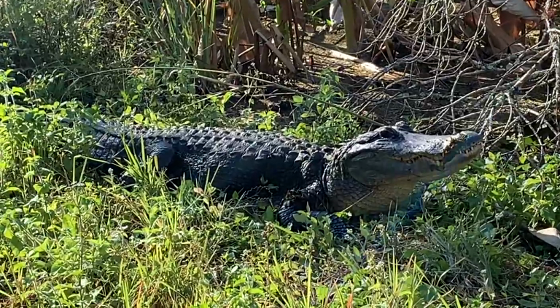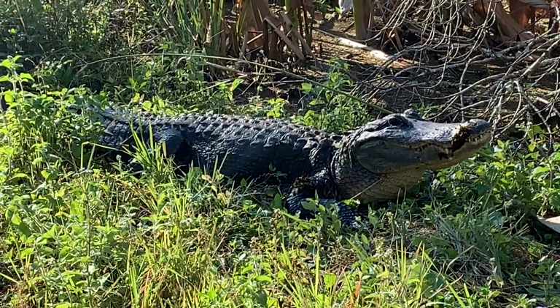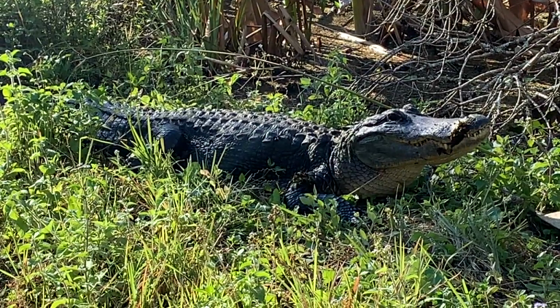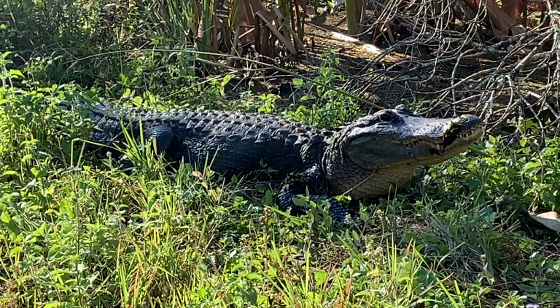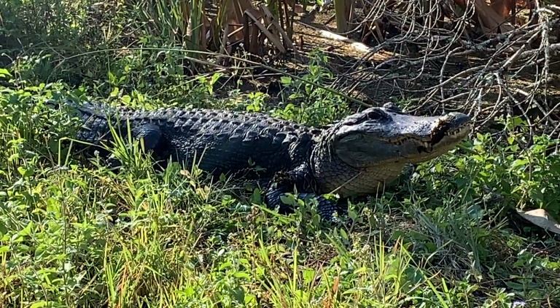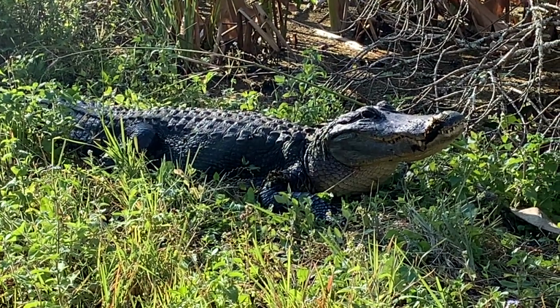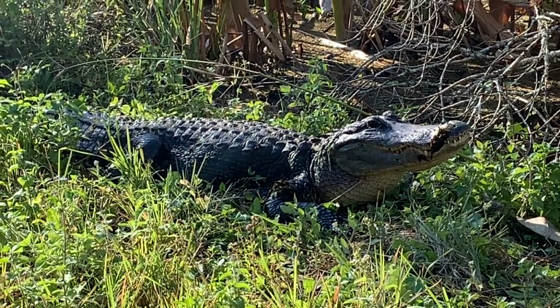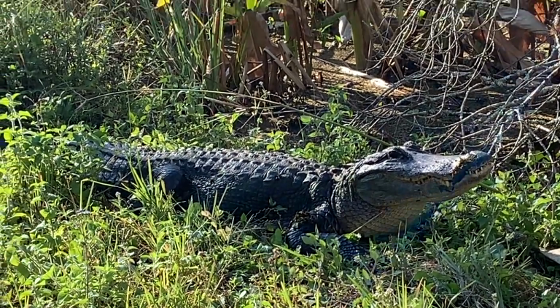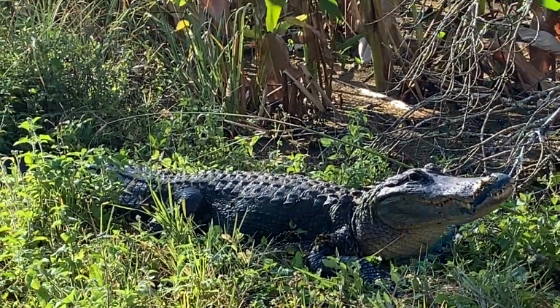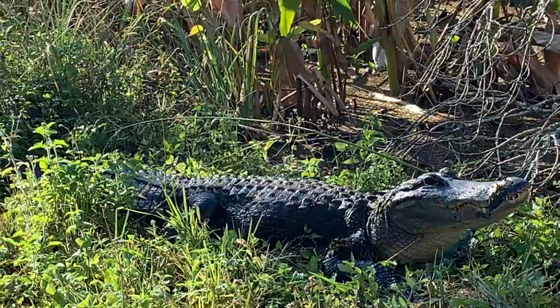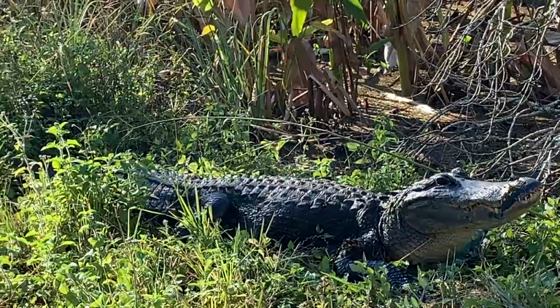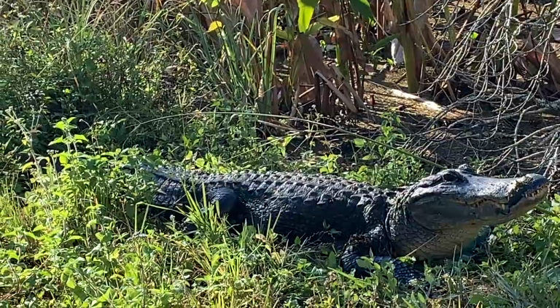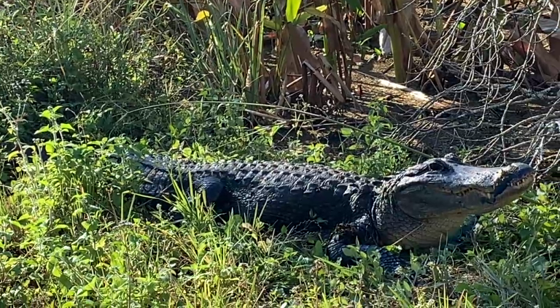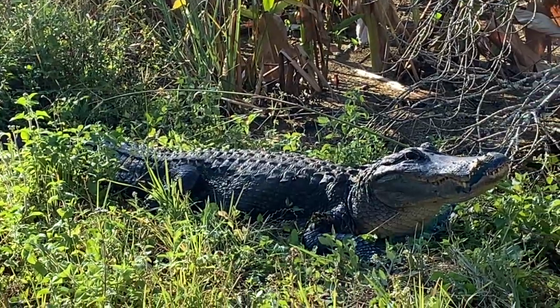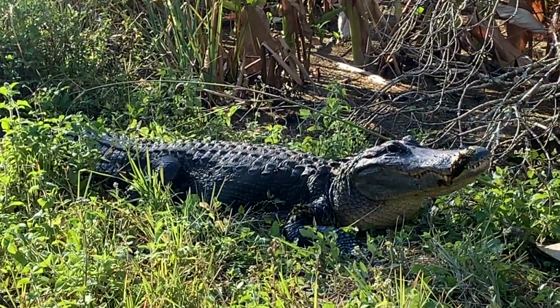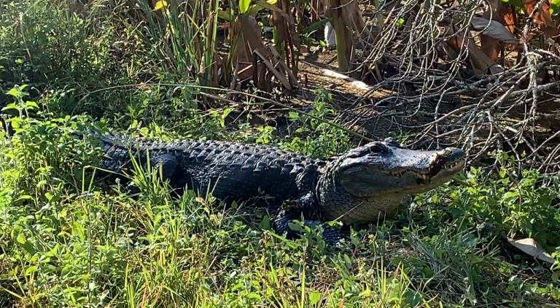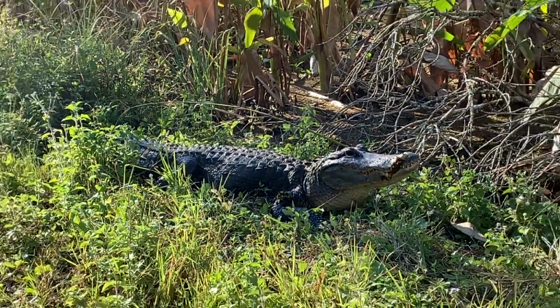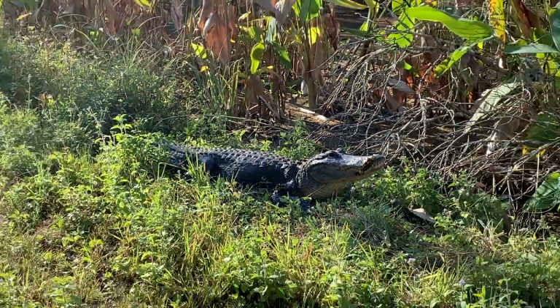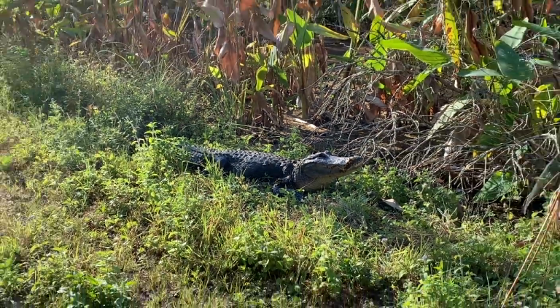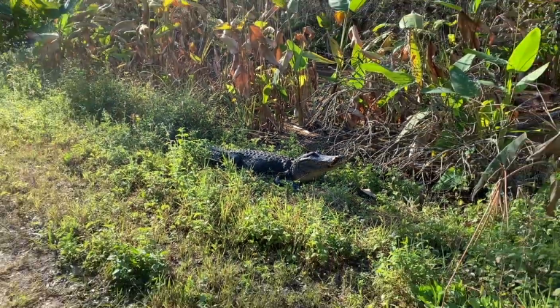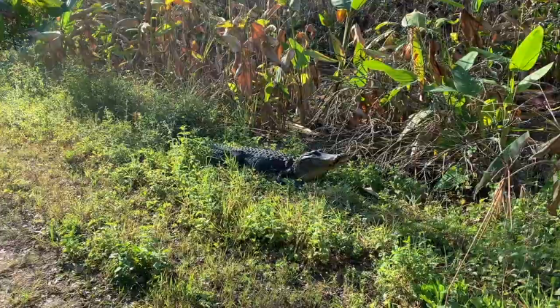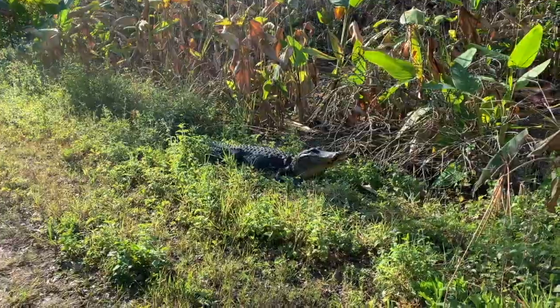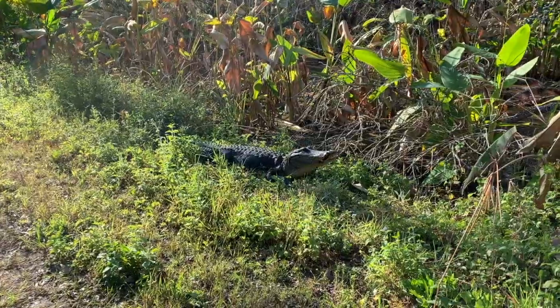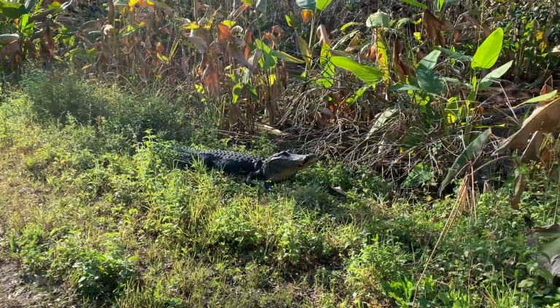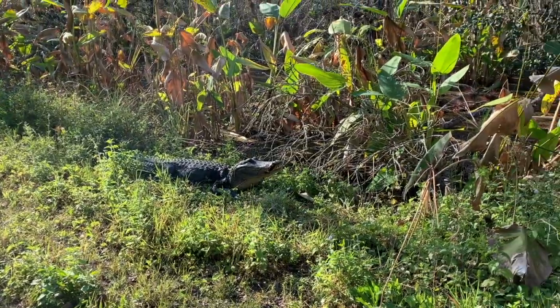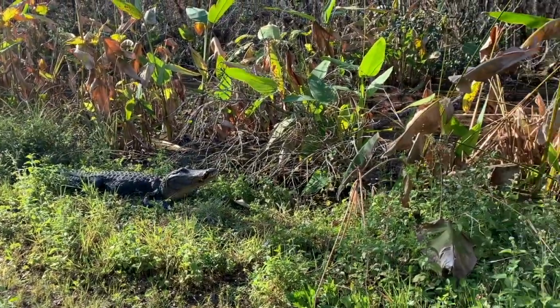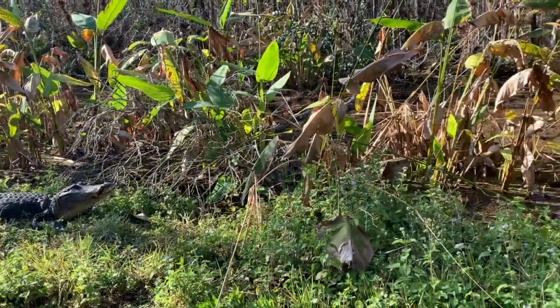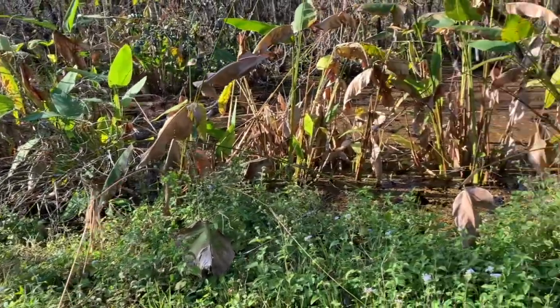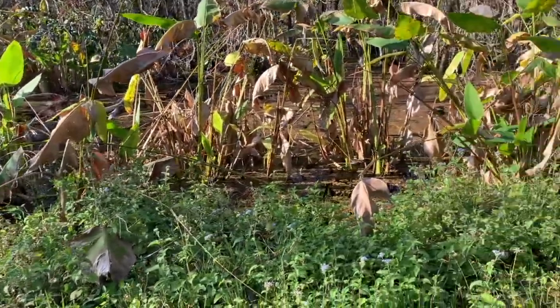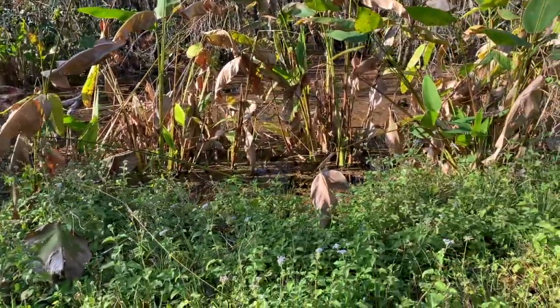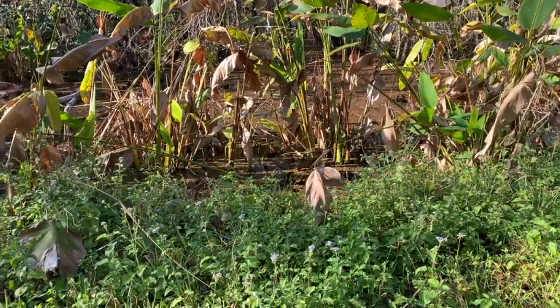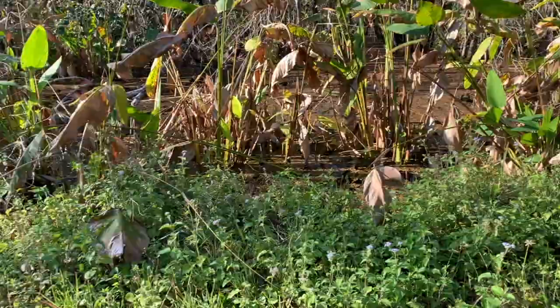Wow, check out those teeth. He's having a good old time just catching some rays, sunning himself. And he's on the trail.